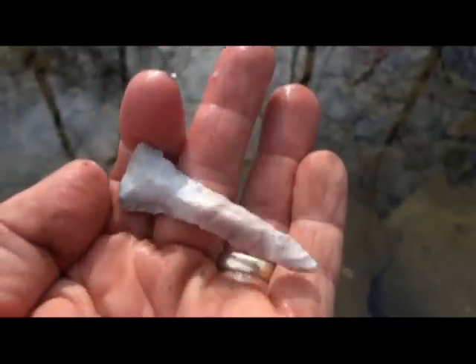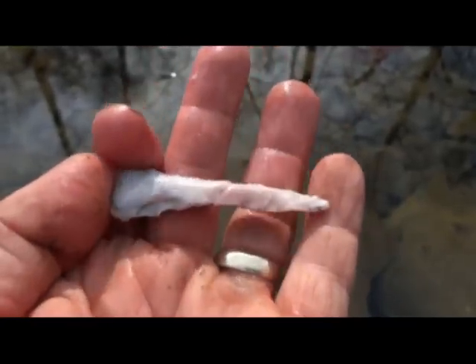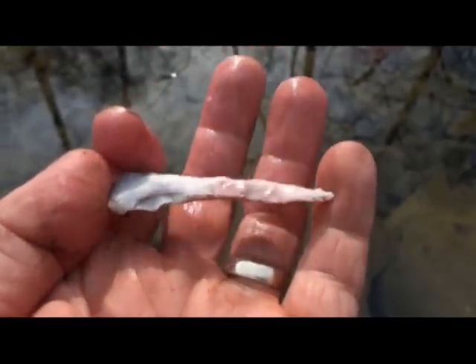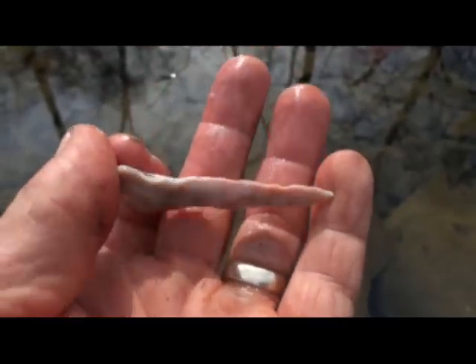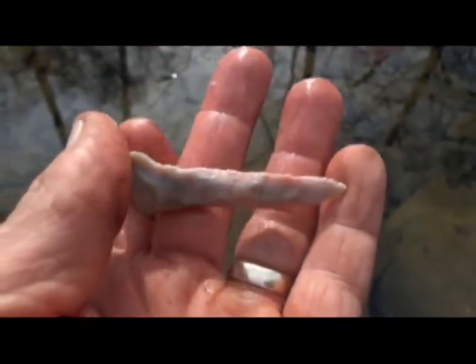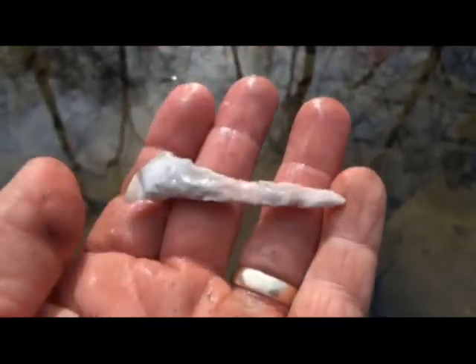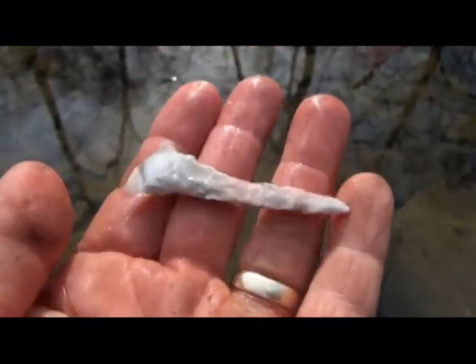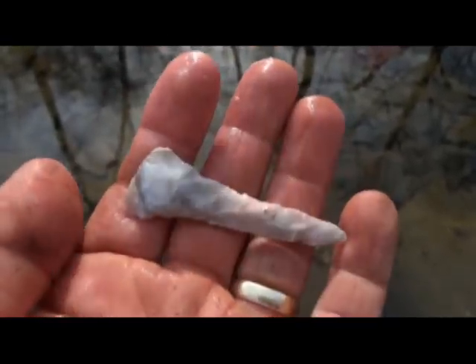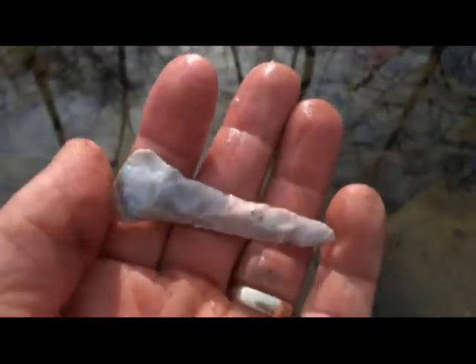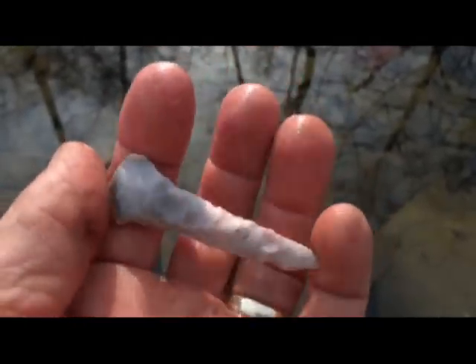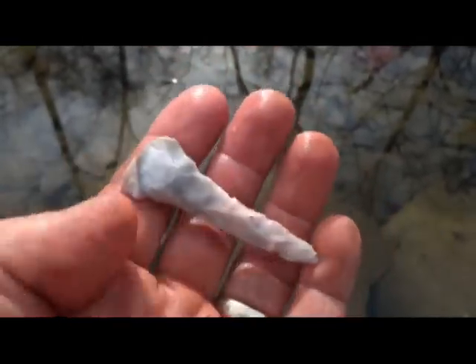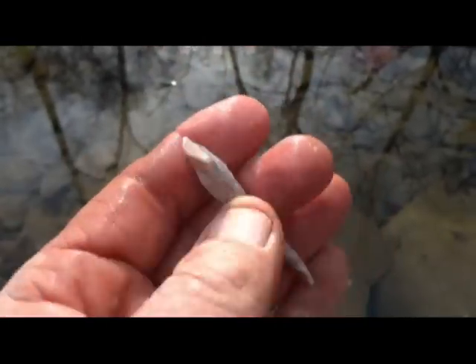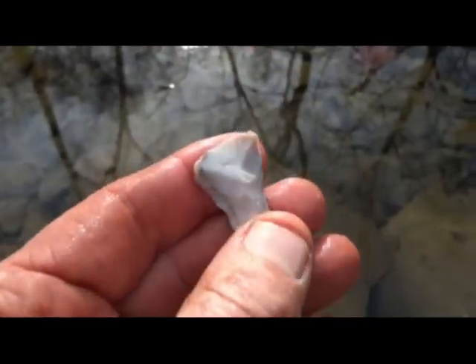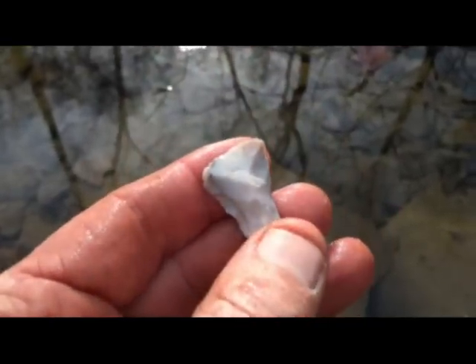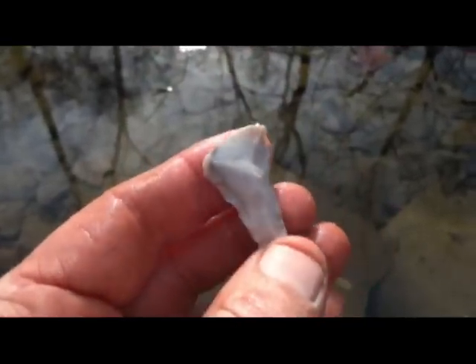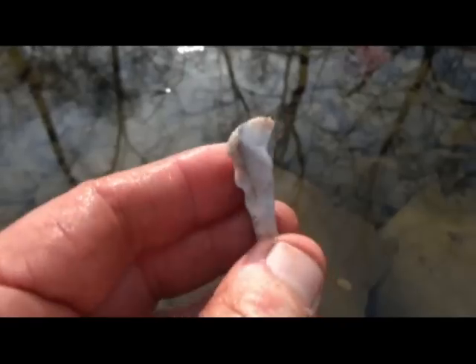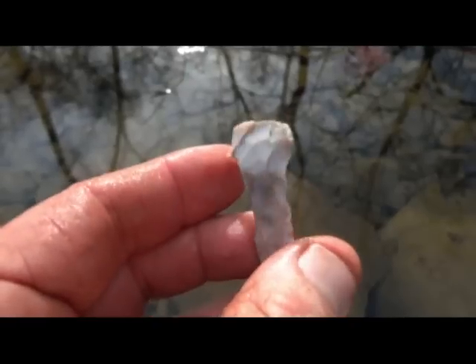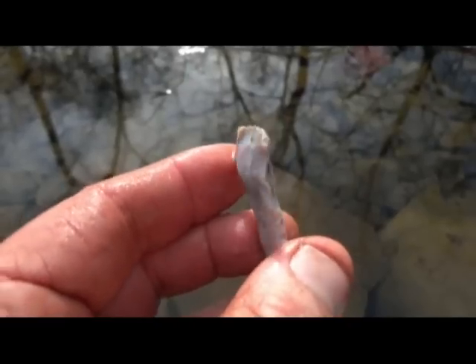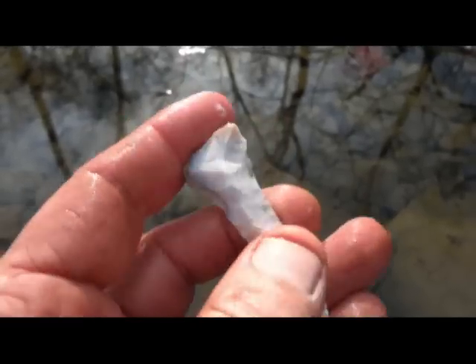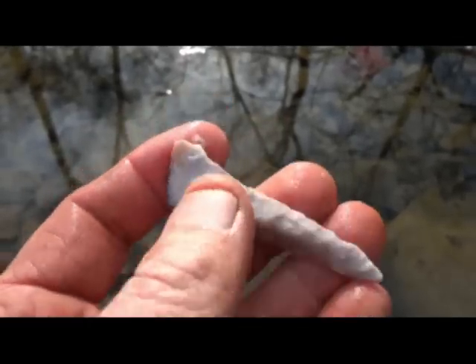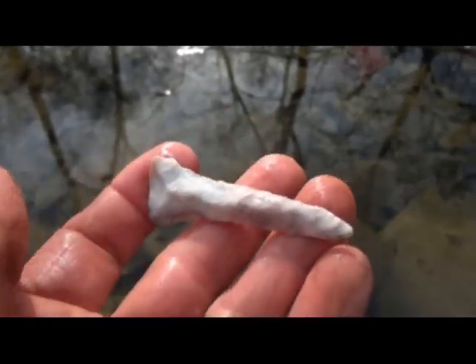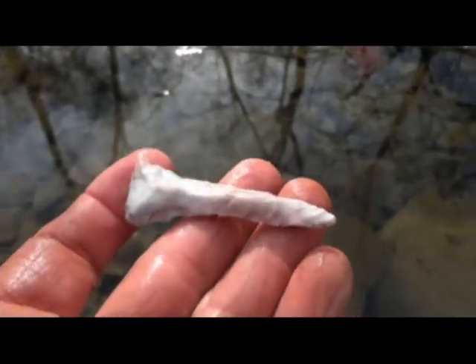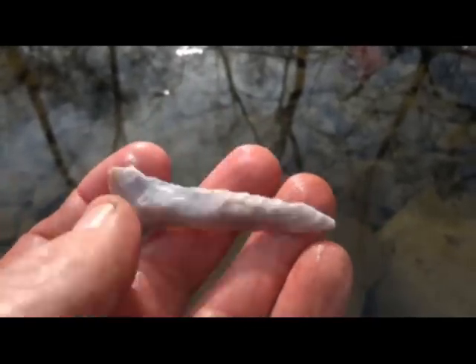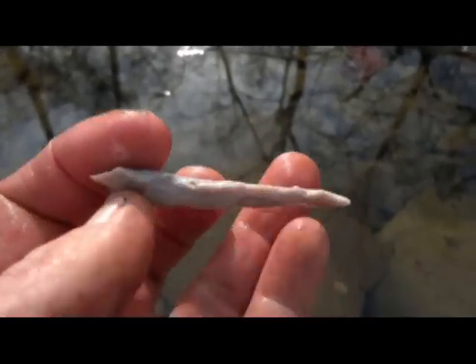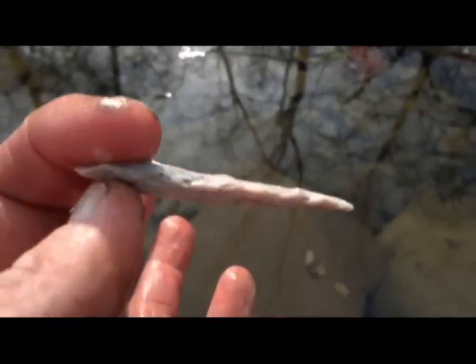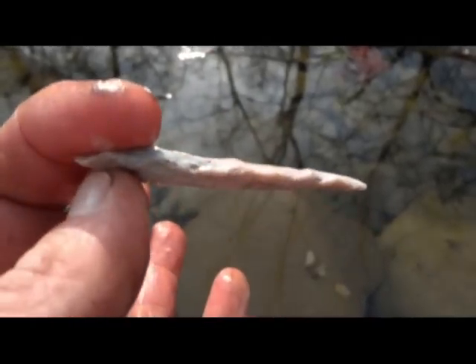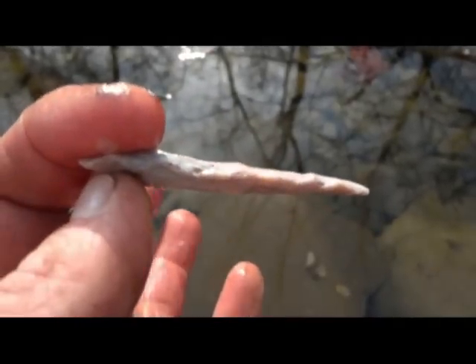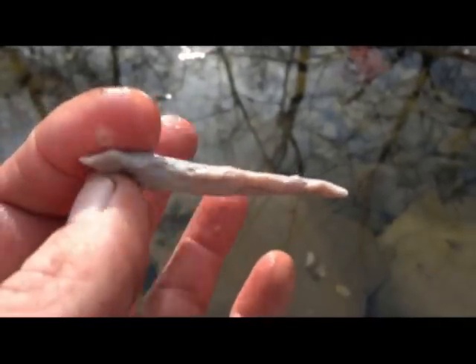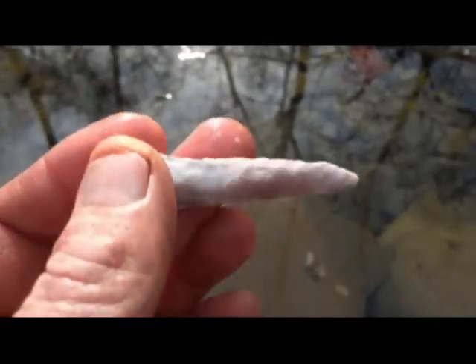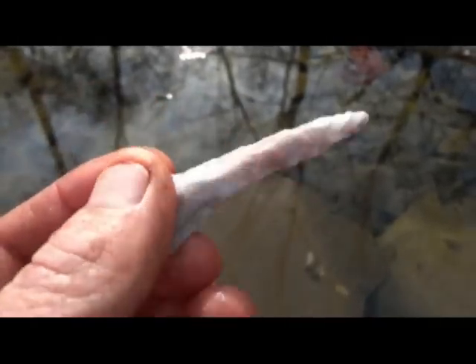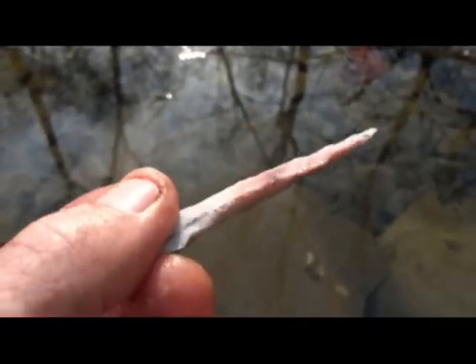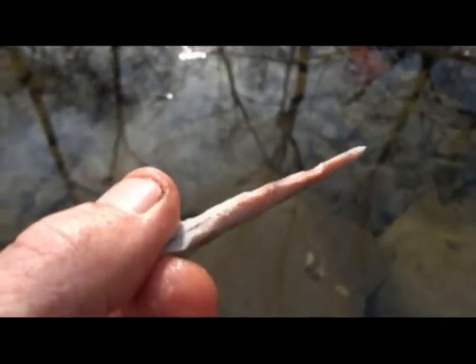Not as nice as some, but it's a pretty good drill. Very happy with that — it's heat treated. Right on the edge of the creek is where this was.